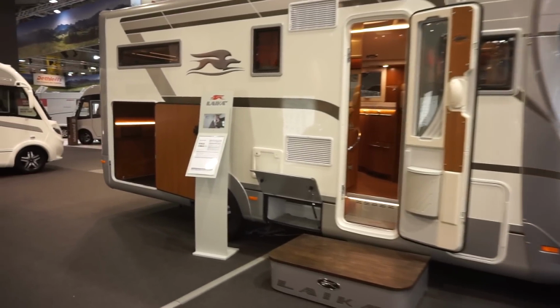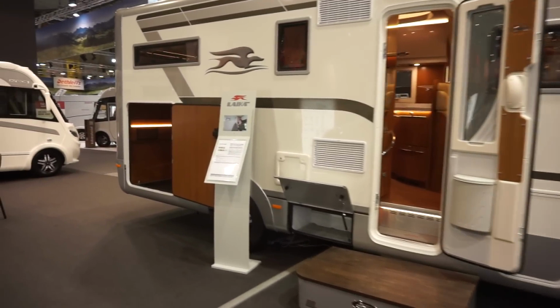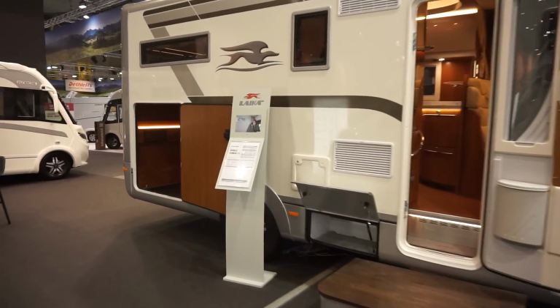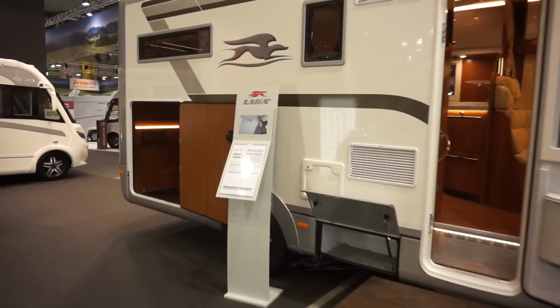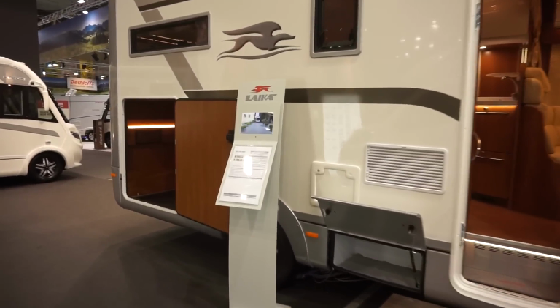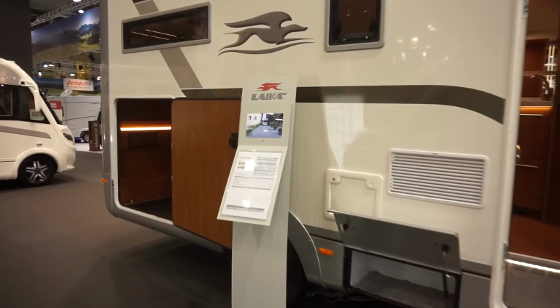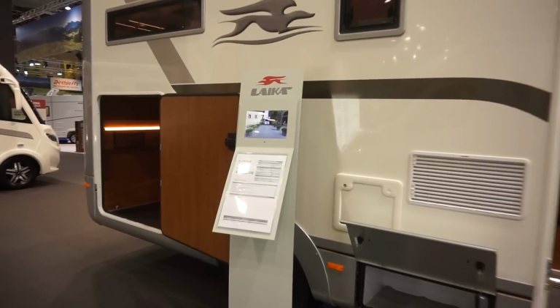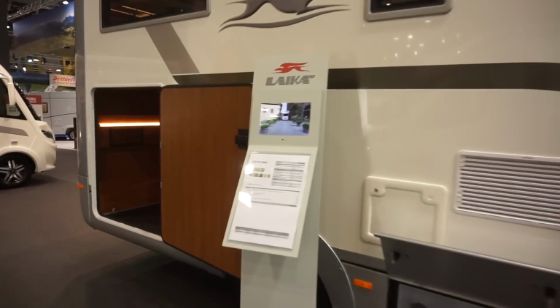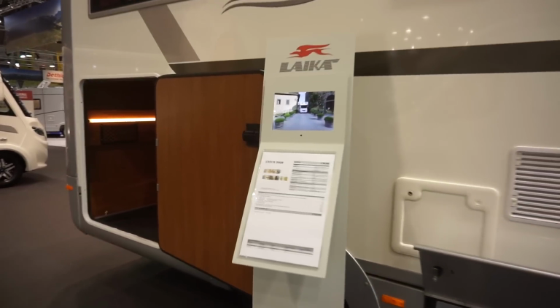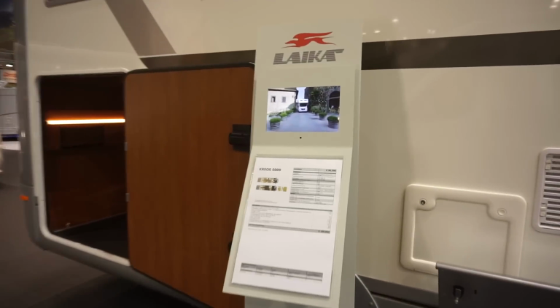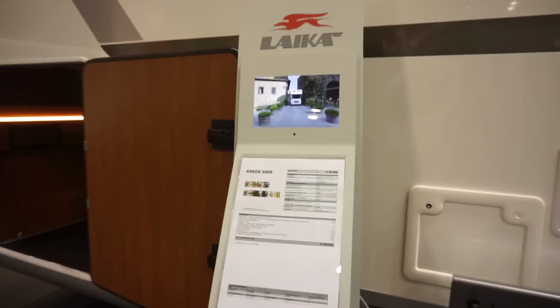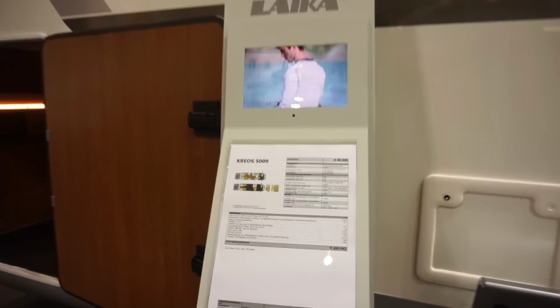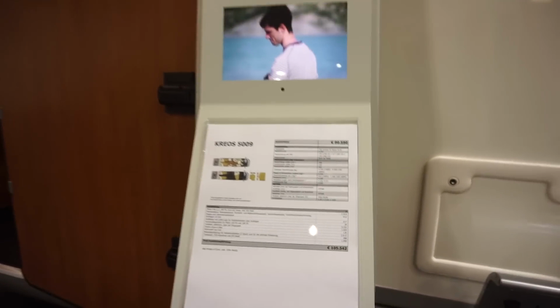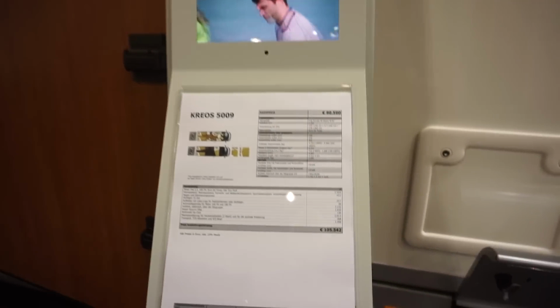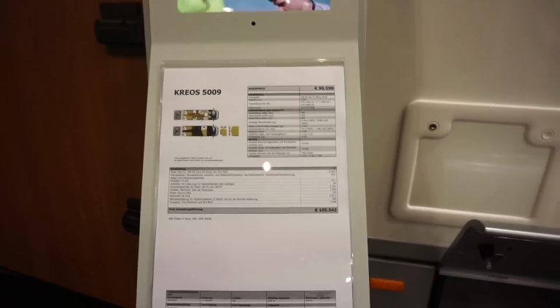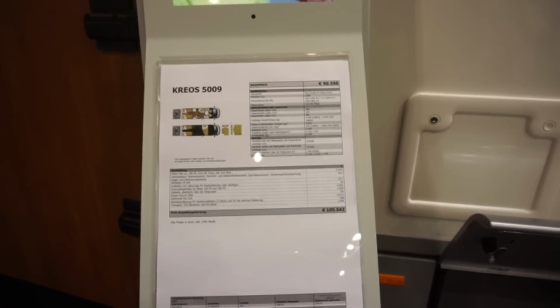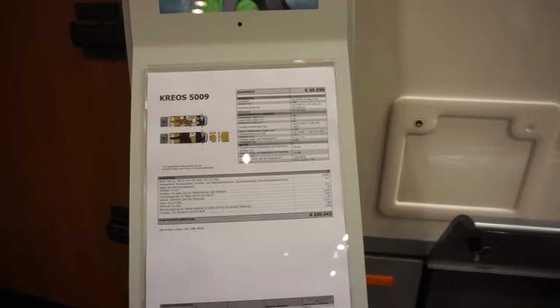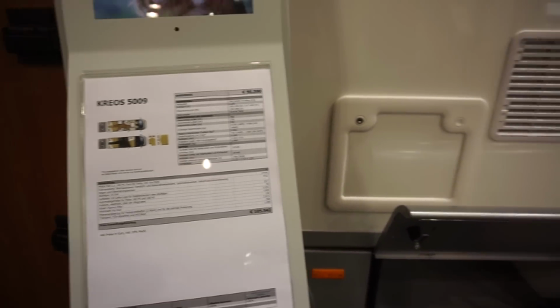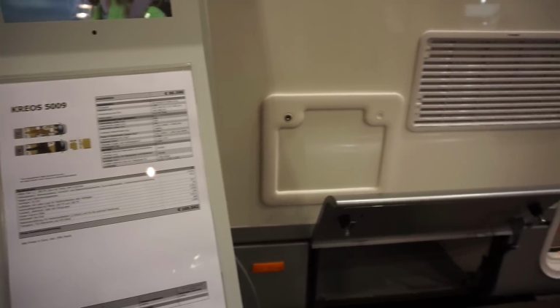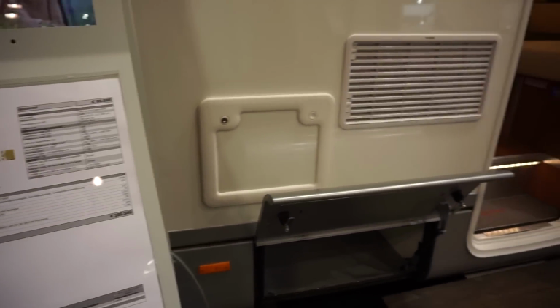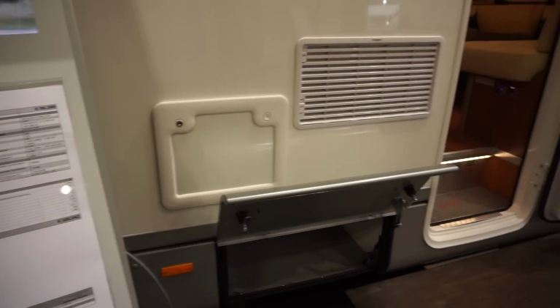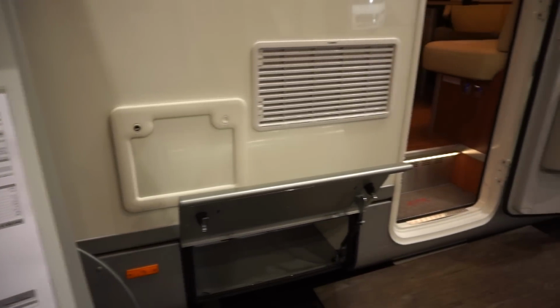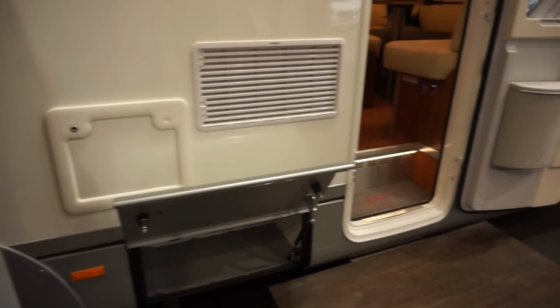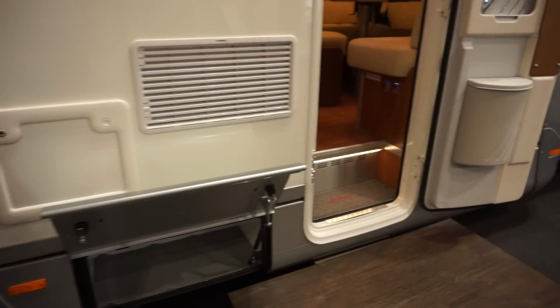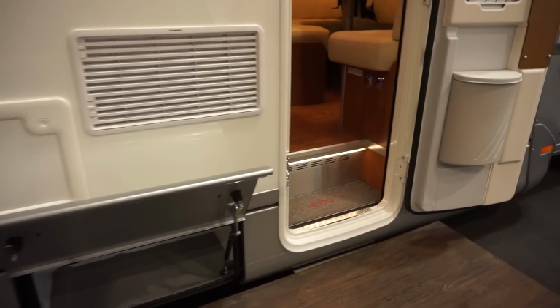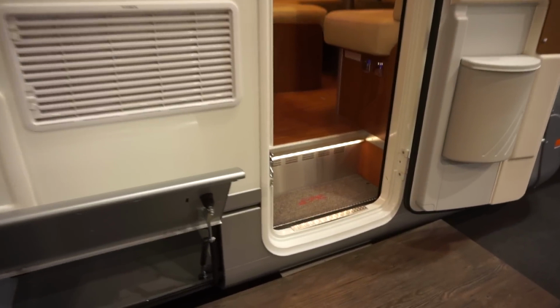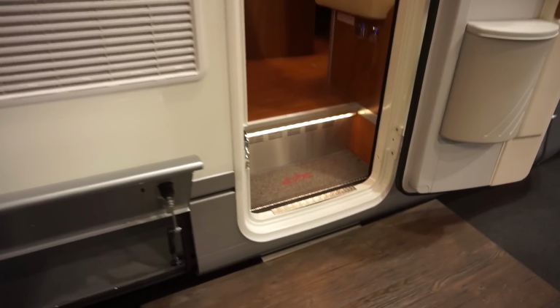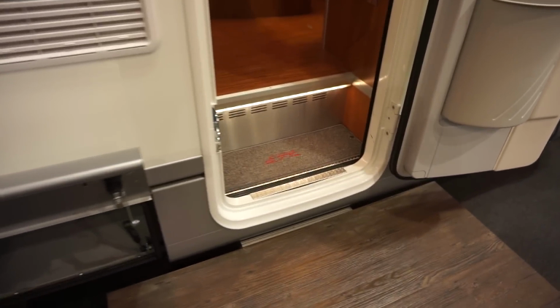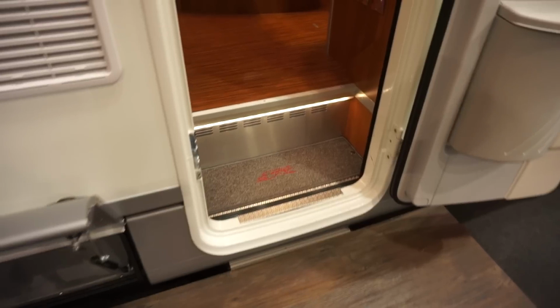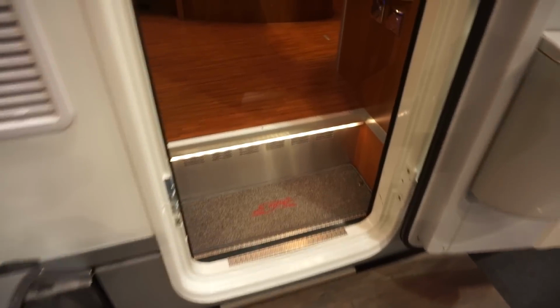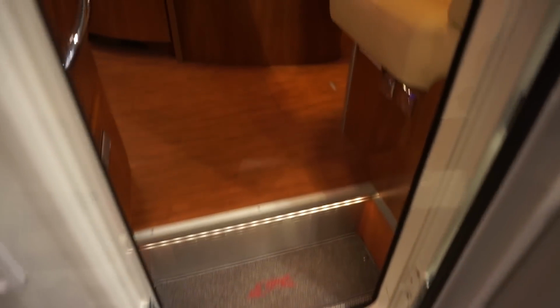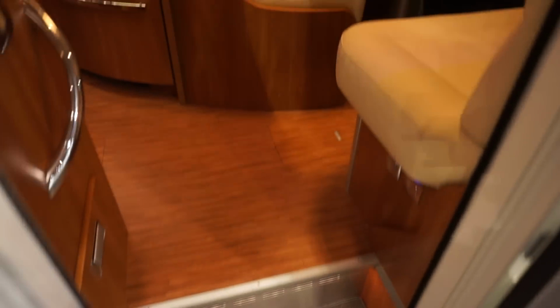This thing here is the Creos 5009 and it costs 105,542 euros in this condition. It's a rather flash van though.